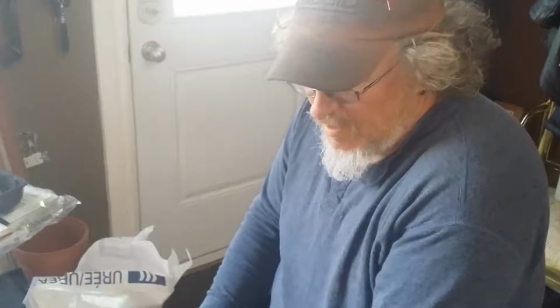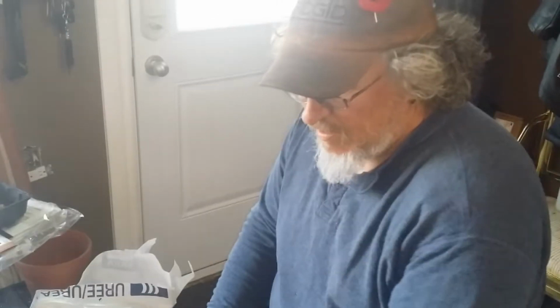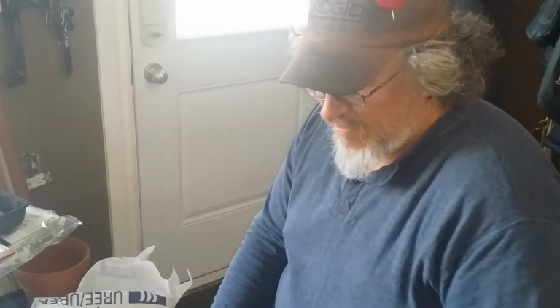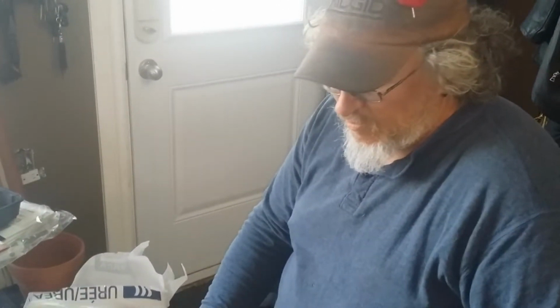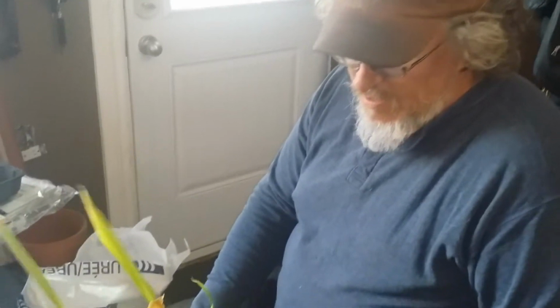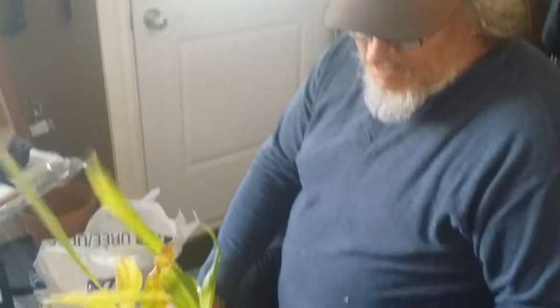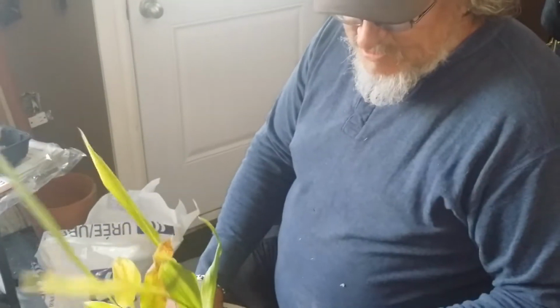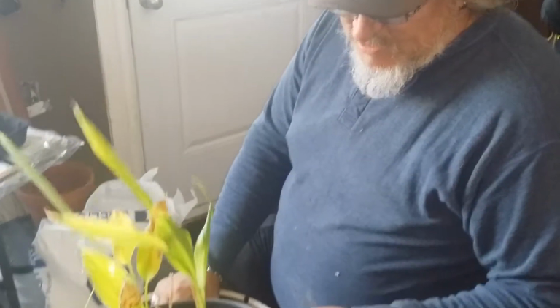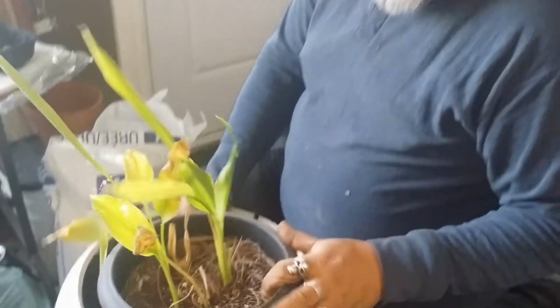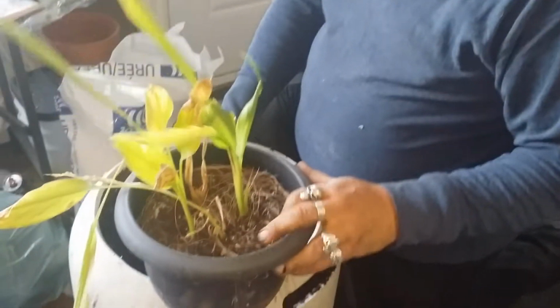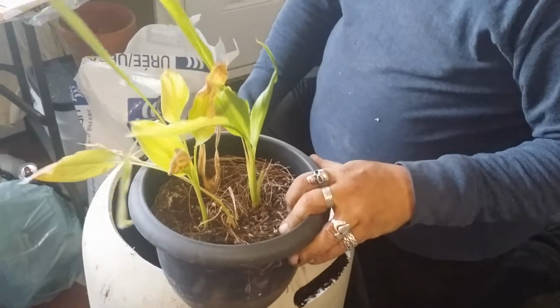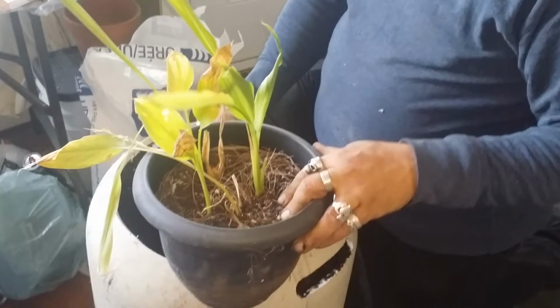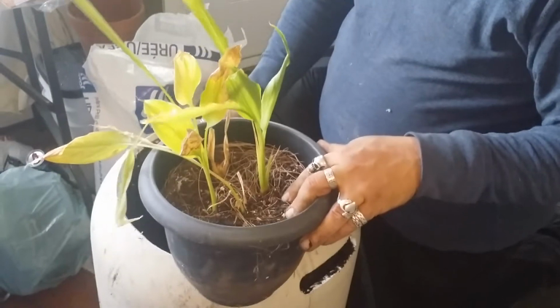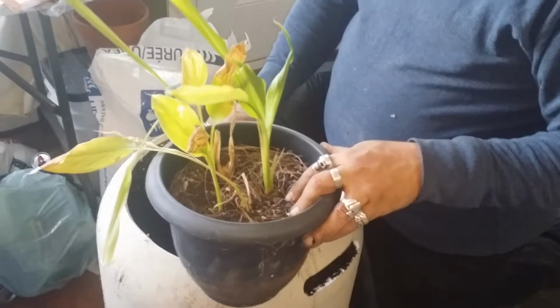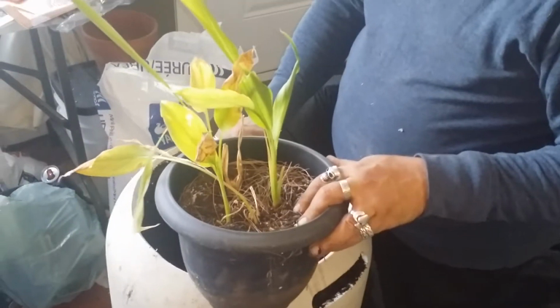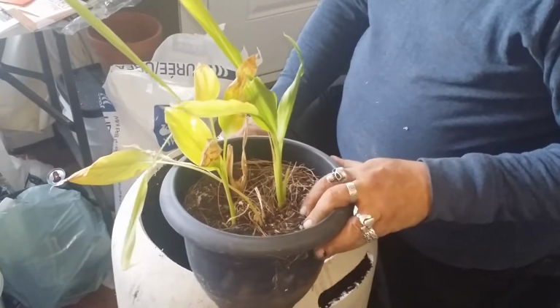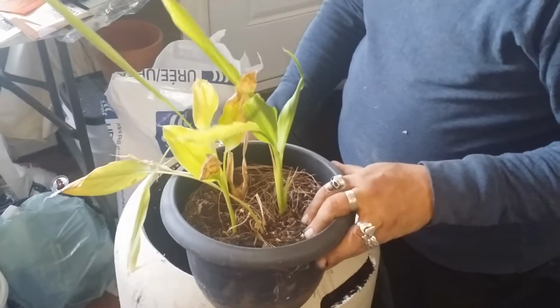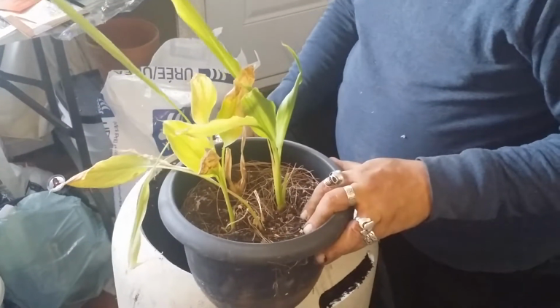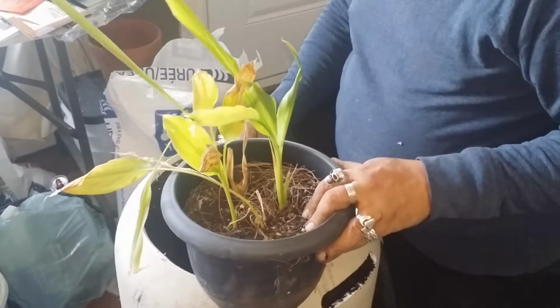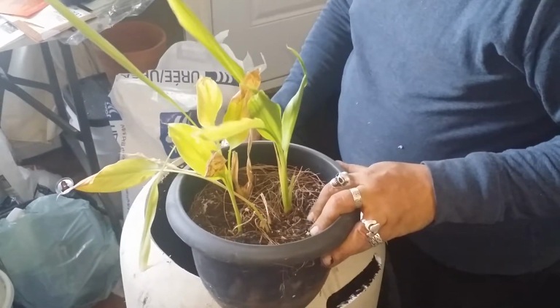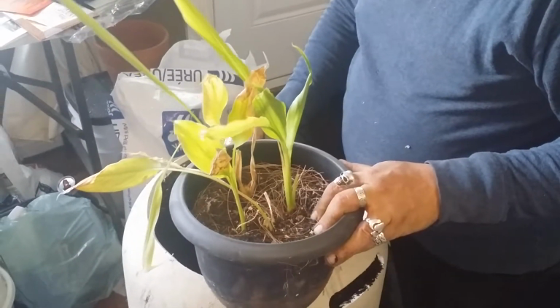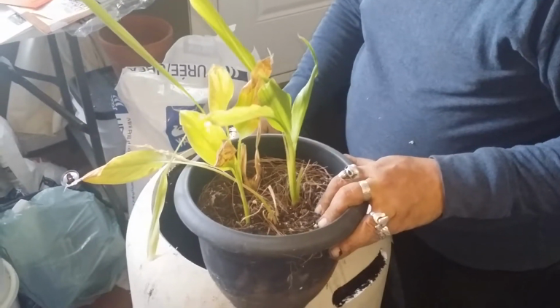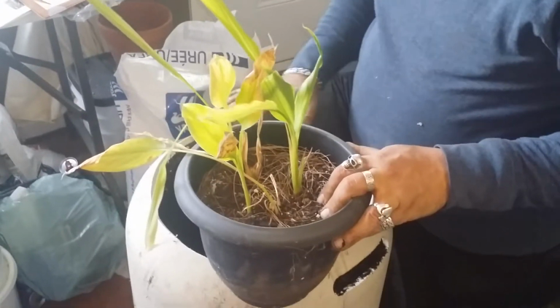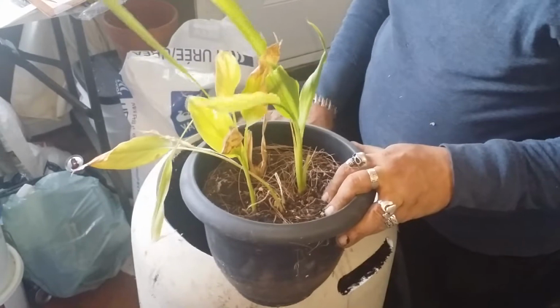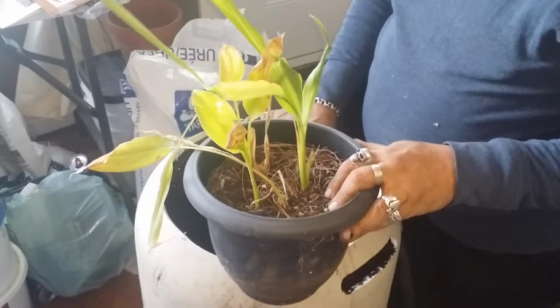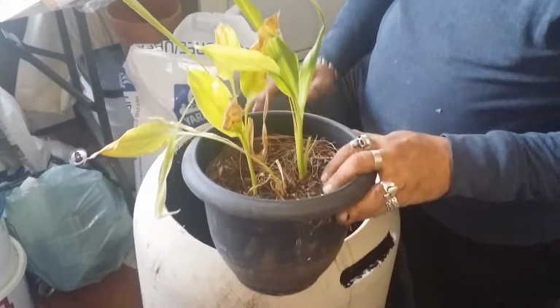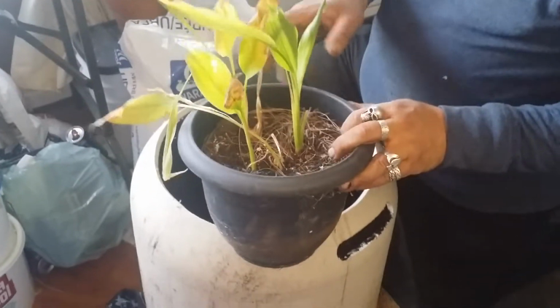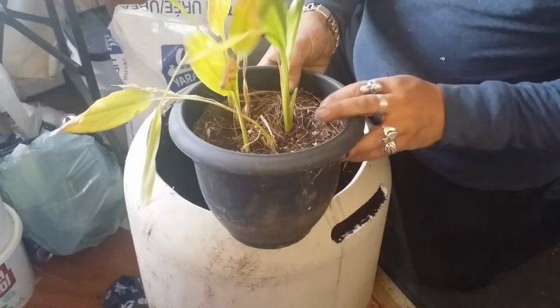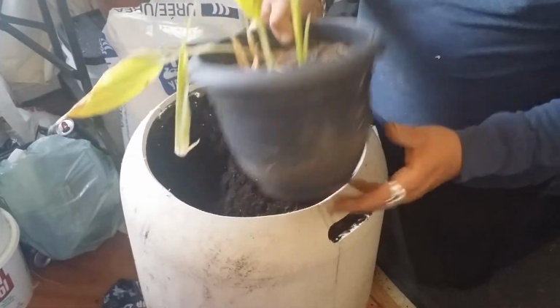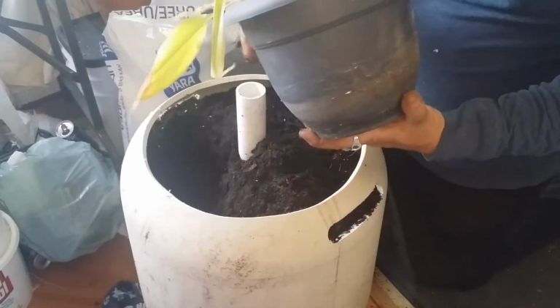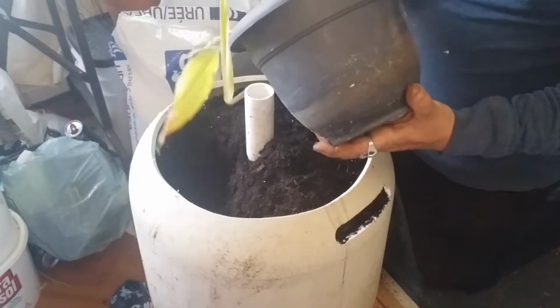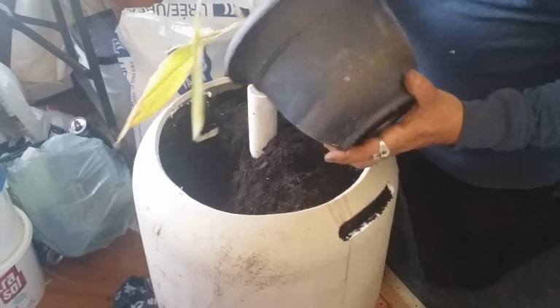Good evening YouTube. This is the turmeric that I started from root propagation last year, and I'm going to transplant that into this because I want to see how big I can get this stuff to grow.